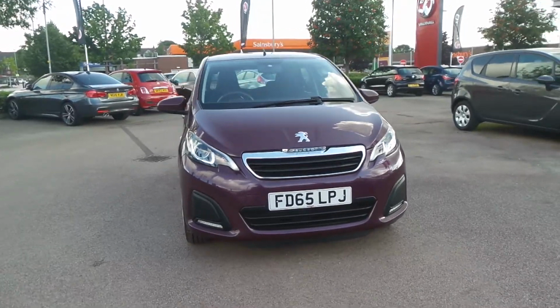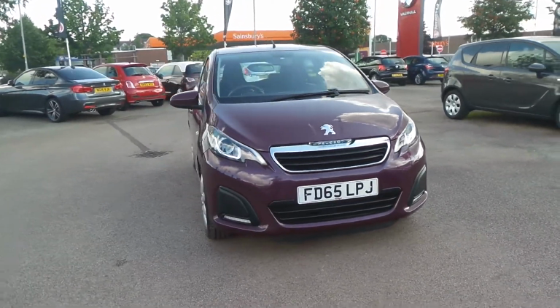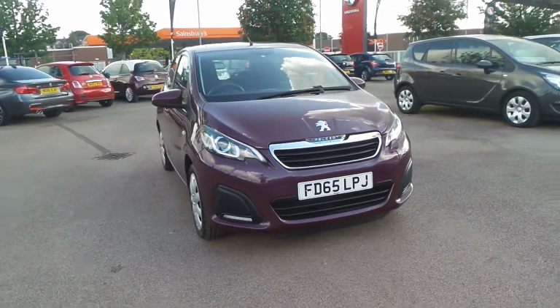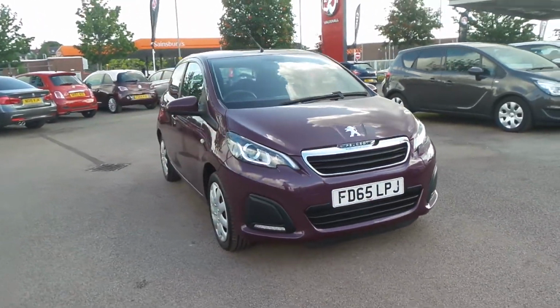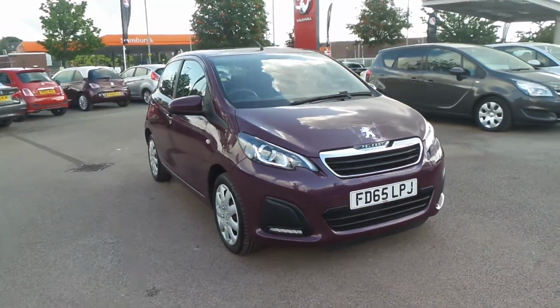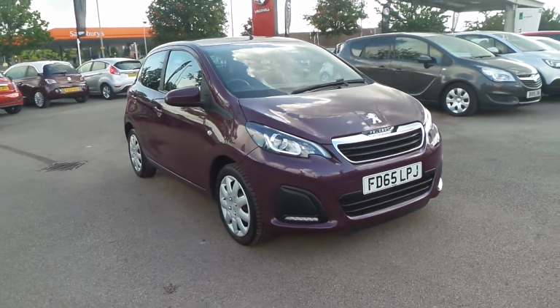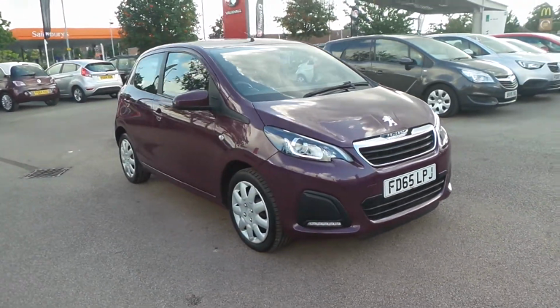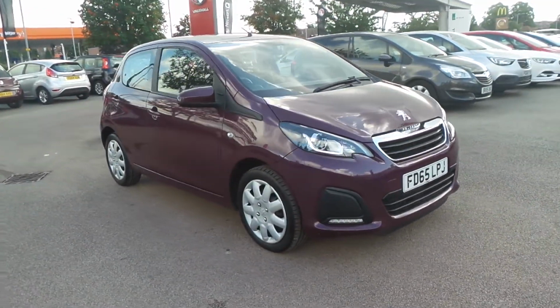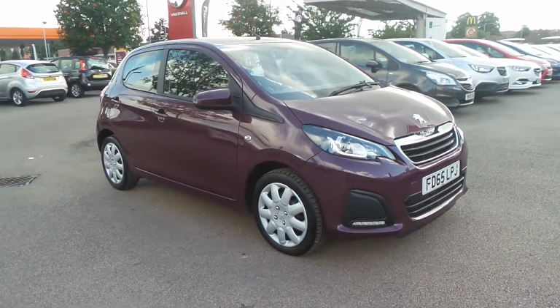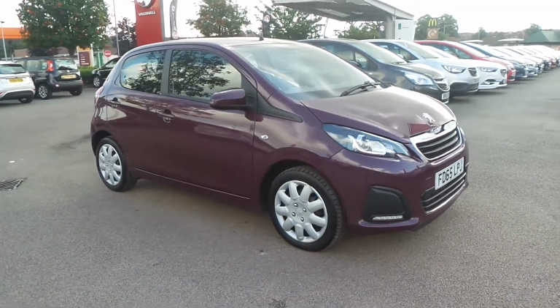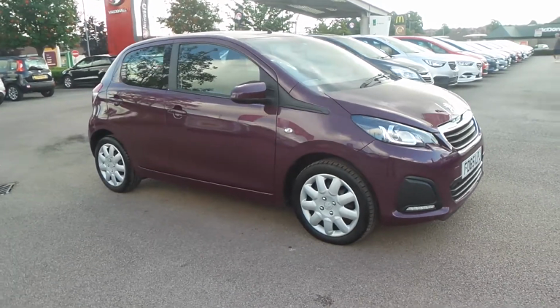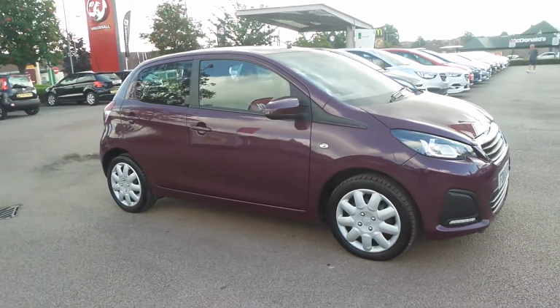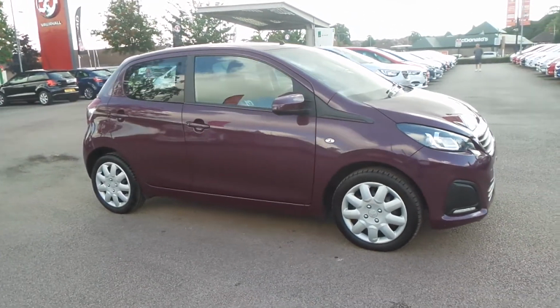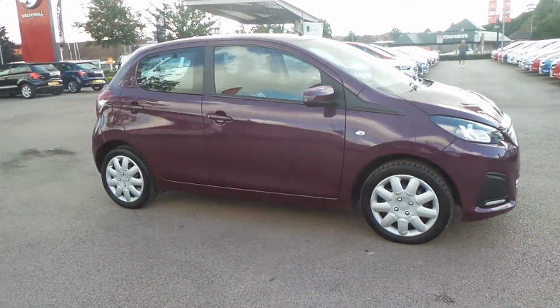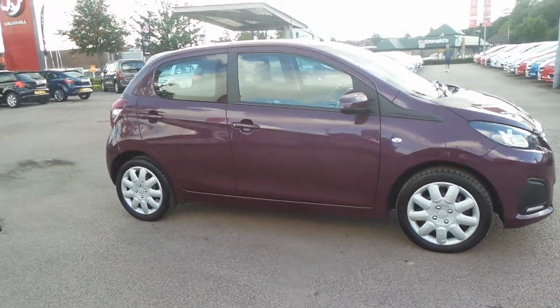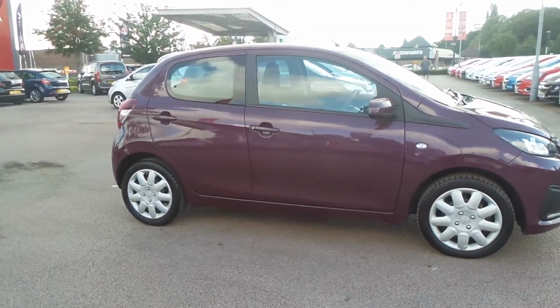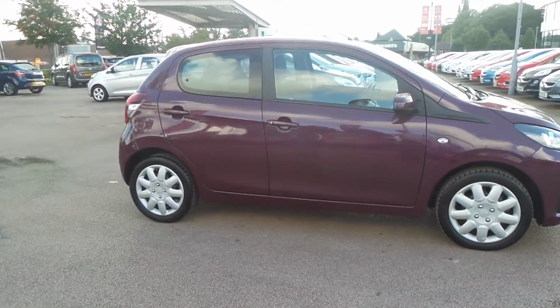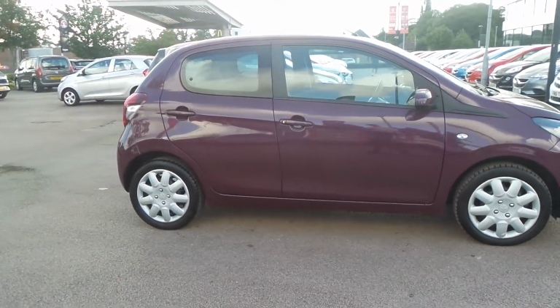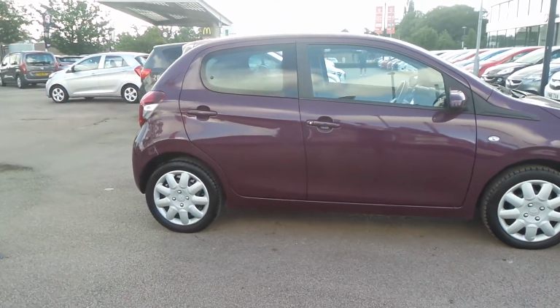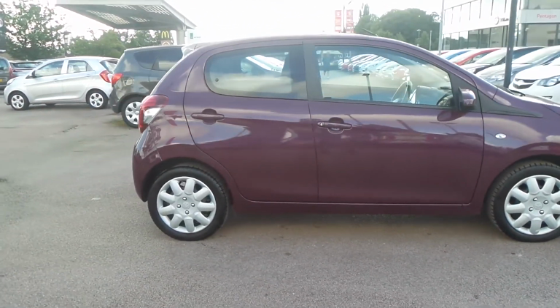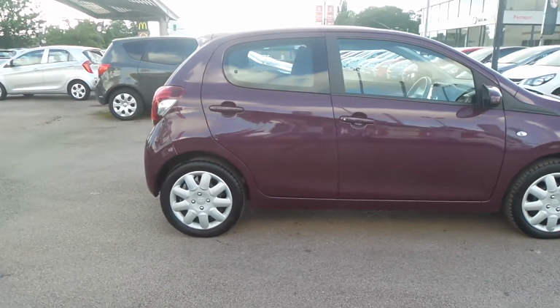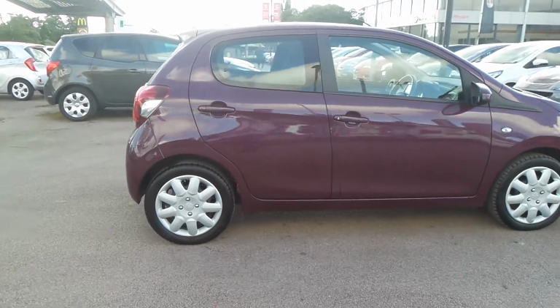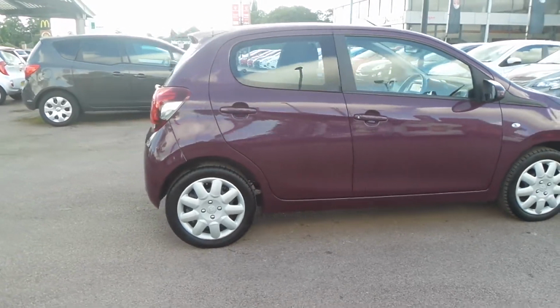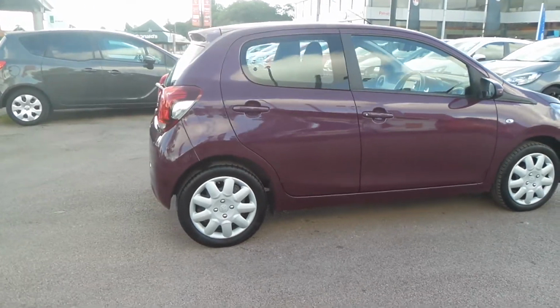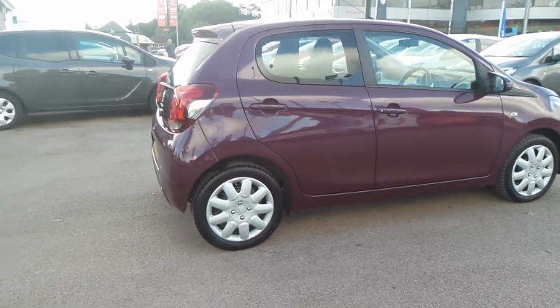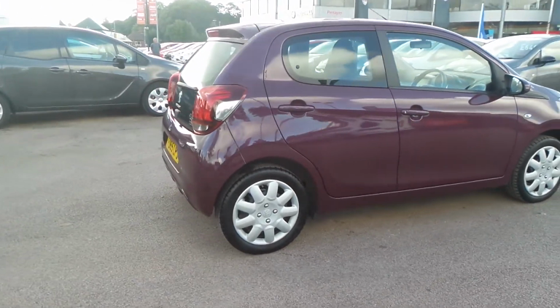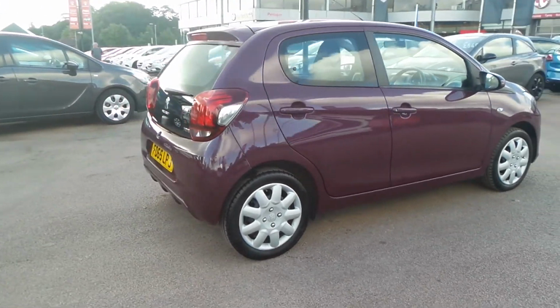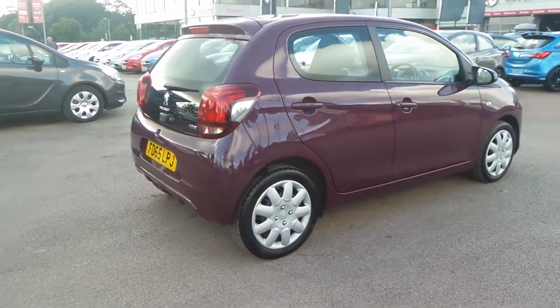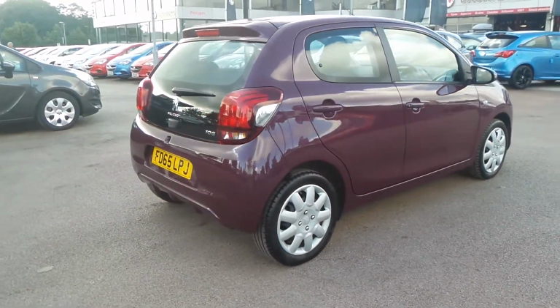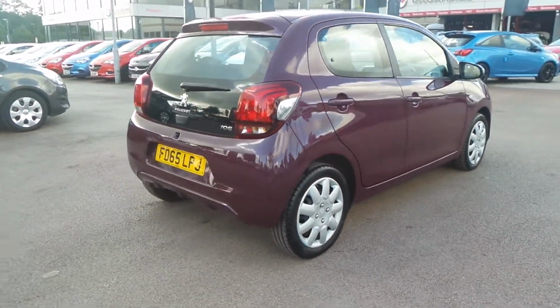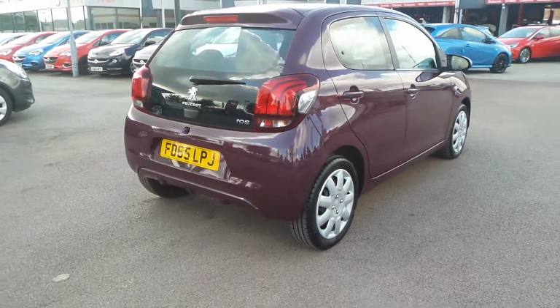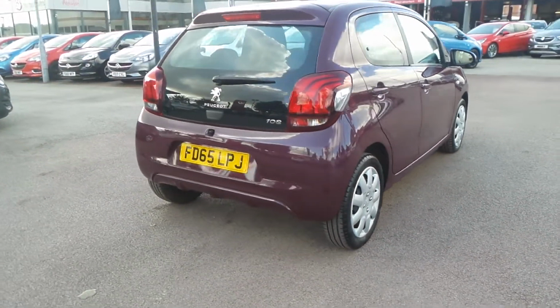Welcome to Pentagon in Nottingham, and this is our Peugeot 108 Active. It has a one litre petrol engine and was first registered in 2015. It has LED daytime running lights, as well as electric front windows and remote central locking.